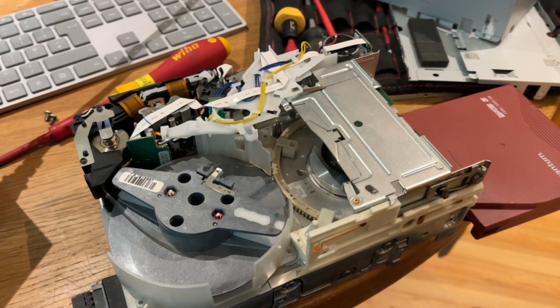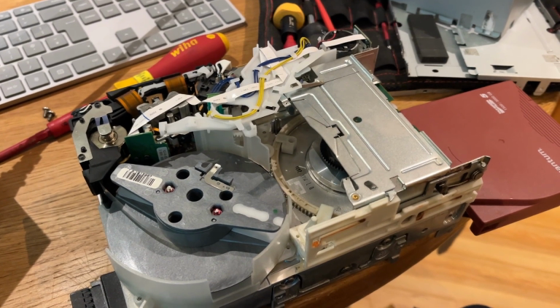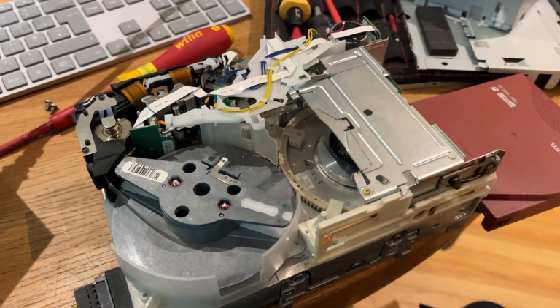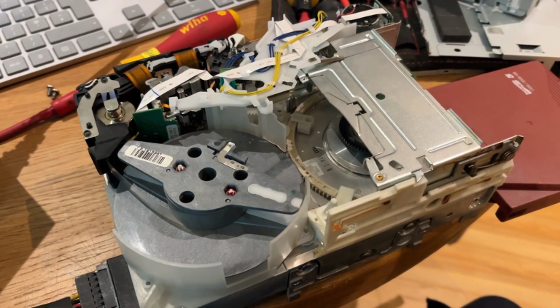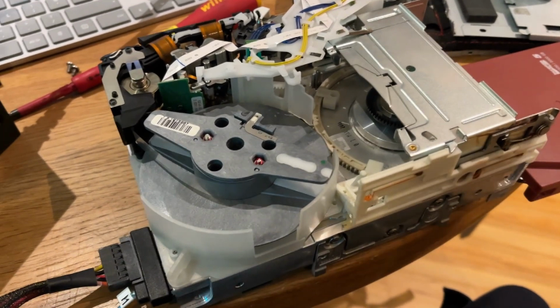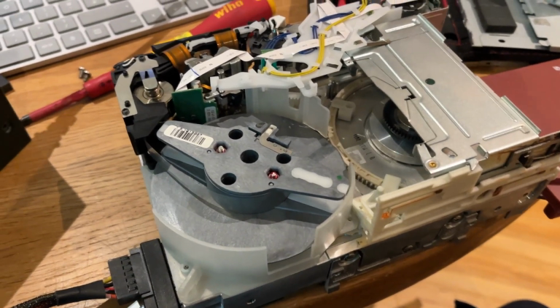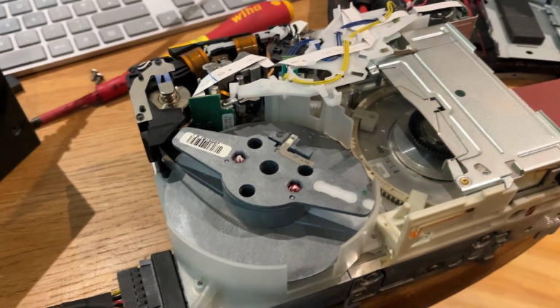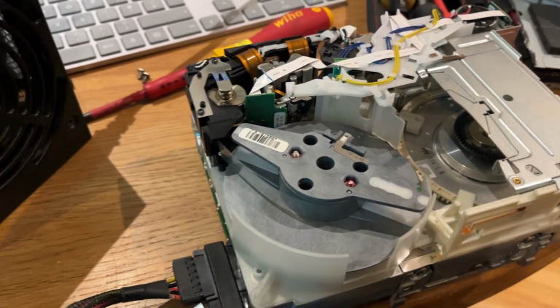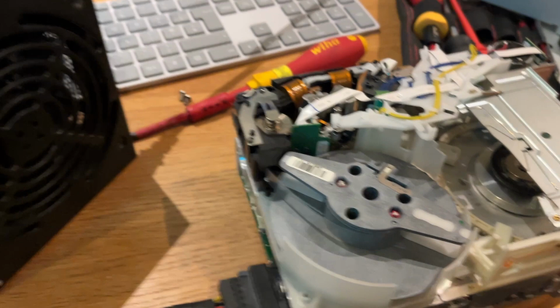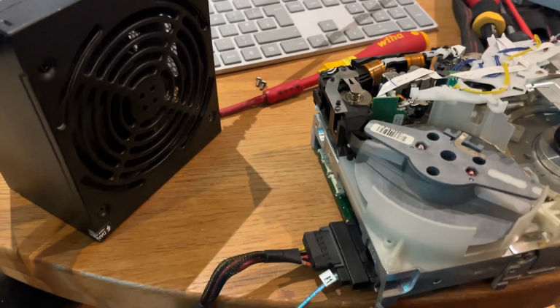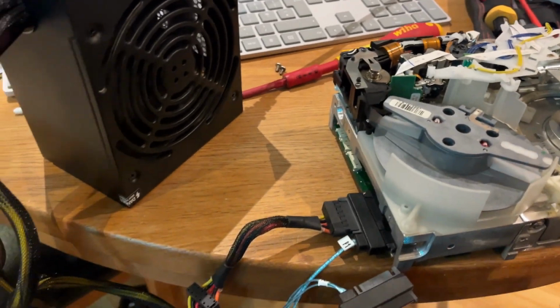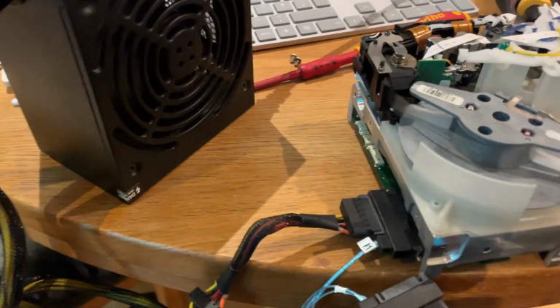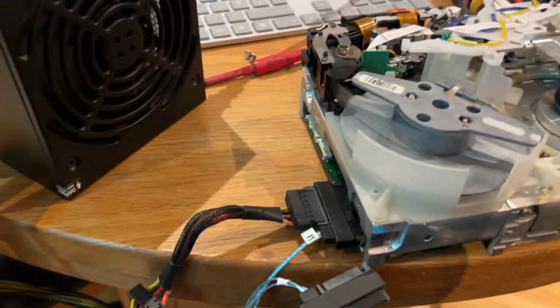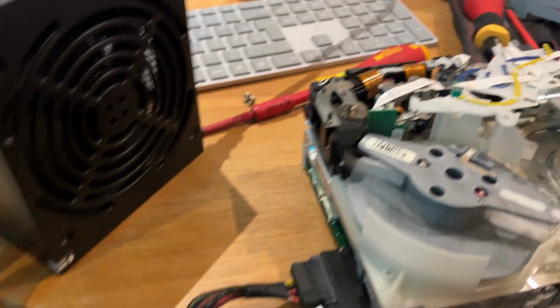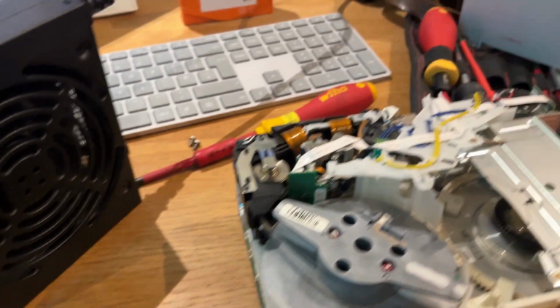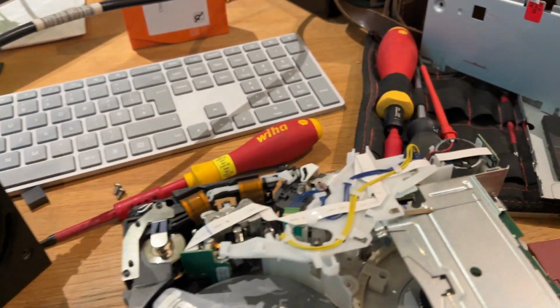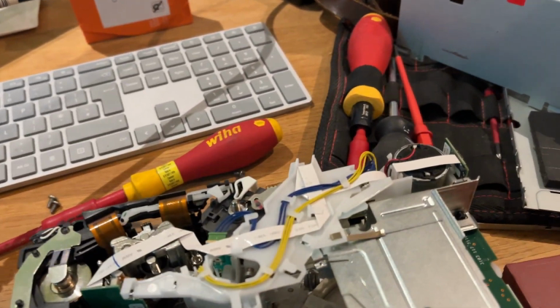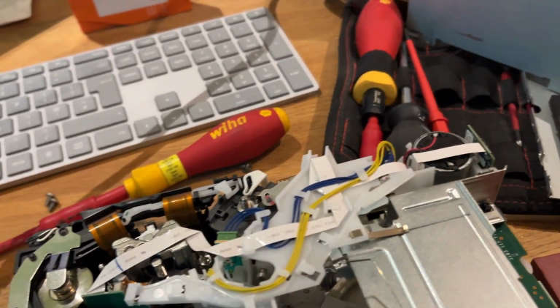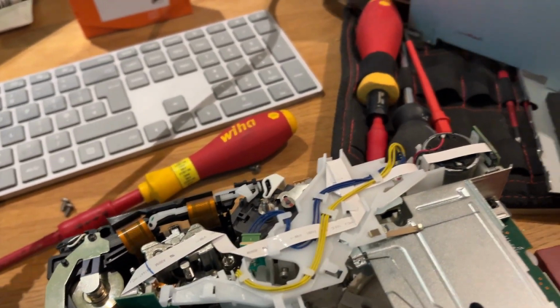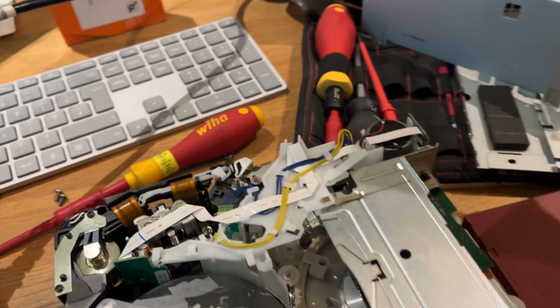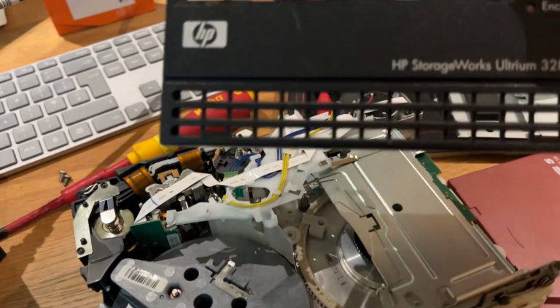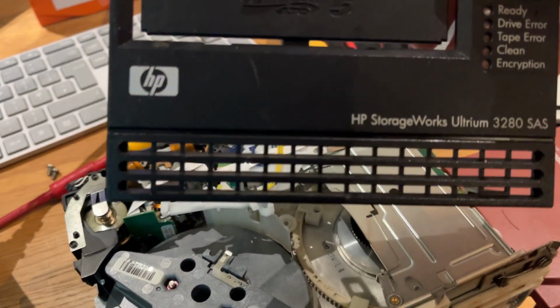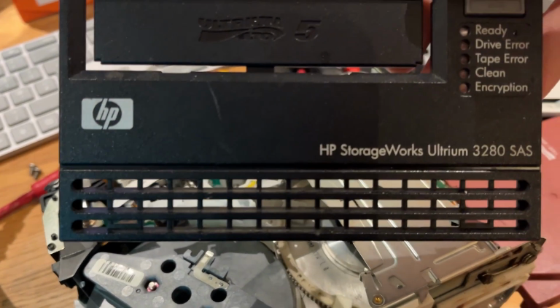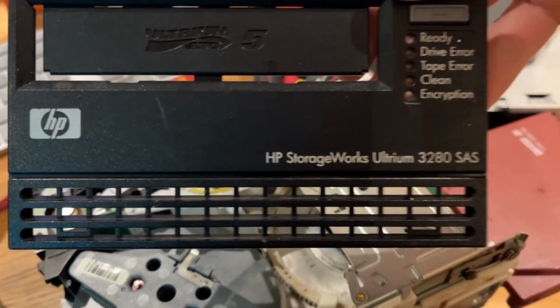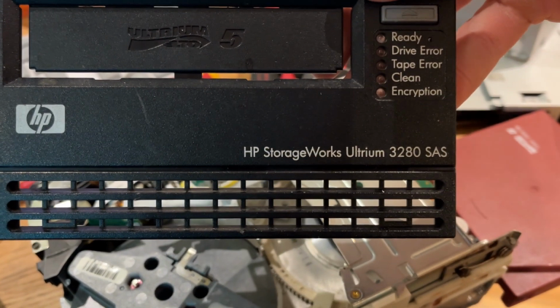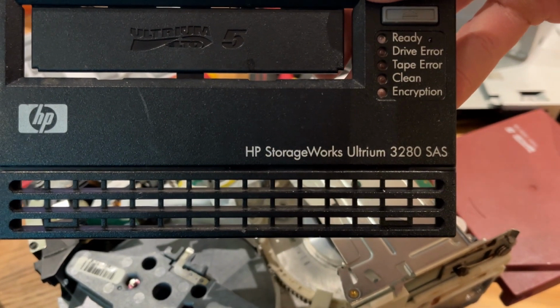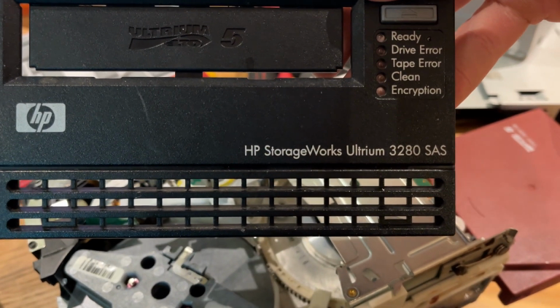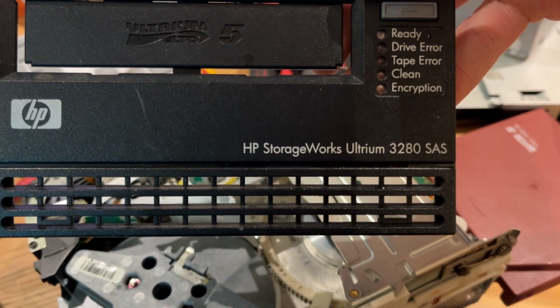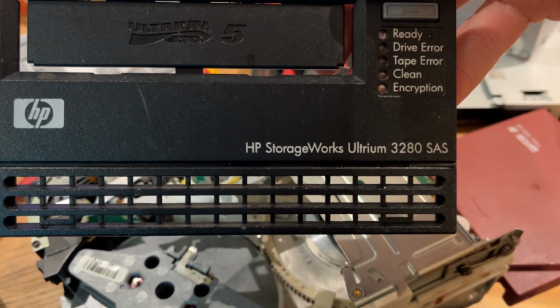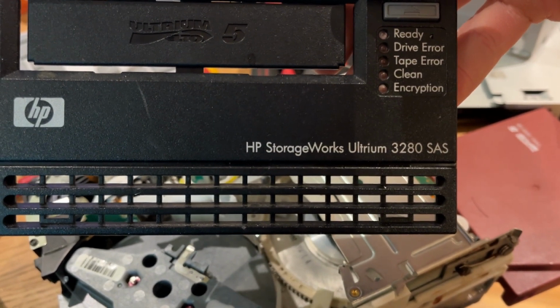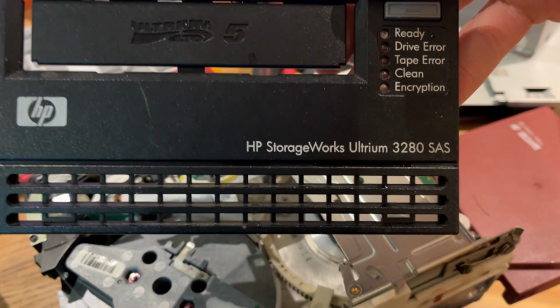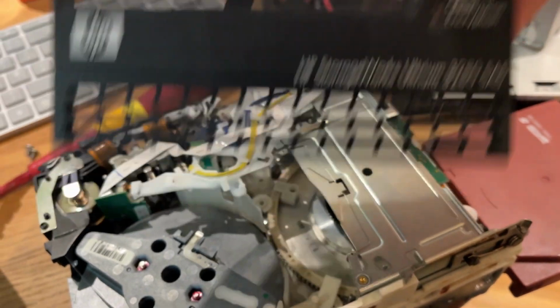Here is the inside of an LTO5 tape drive. This is an Ultrium 5 — it's an HP one. Here's the front plate. As you can see, it's the HP StorageWorks Ultrium 3280 SAS drive.